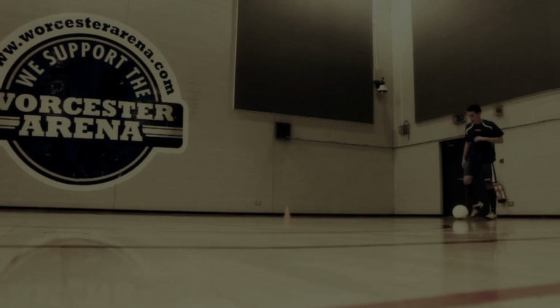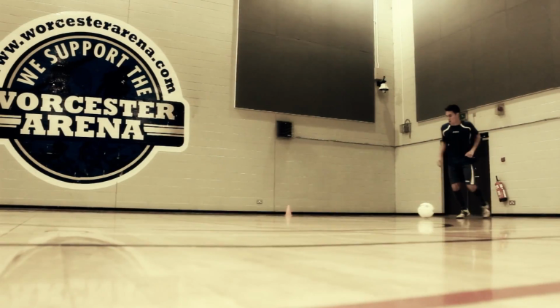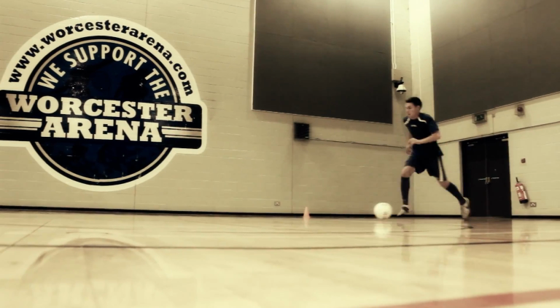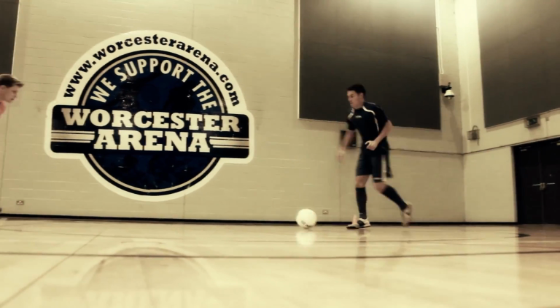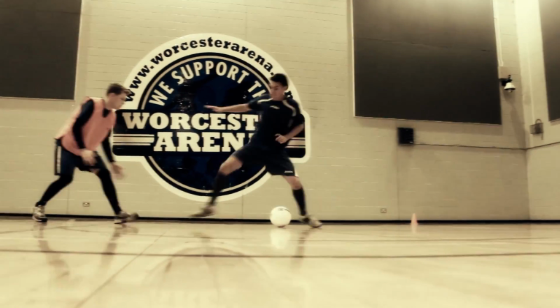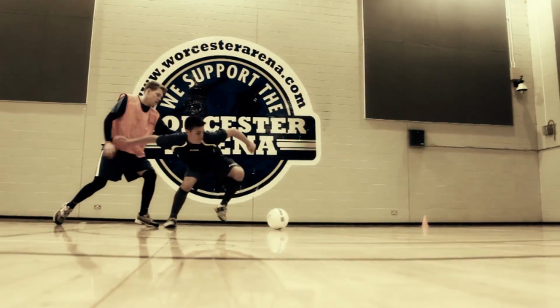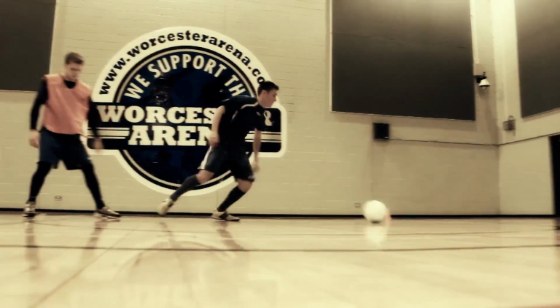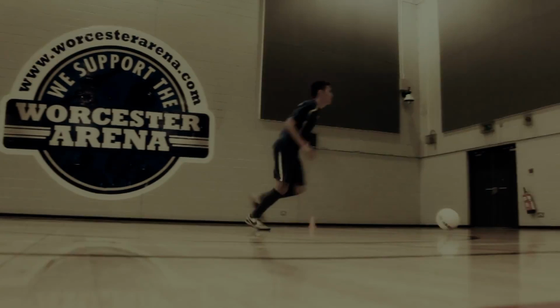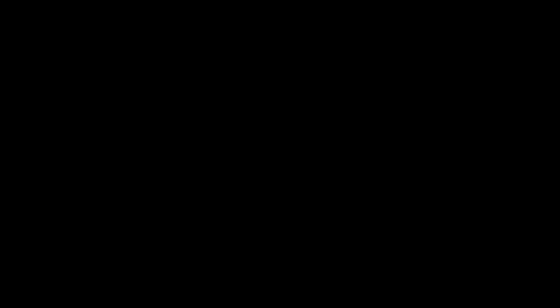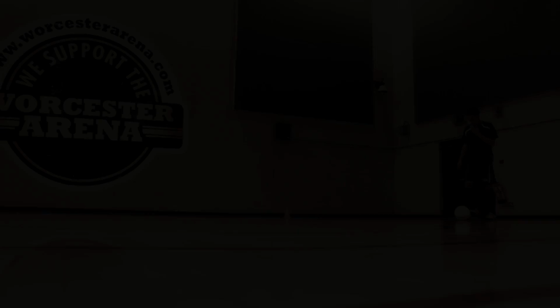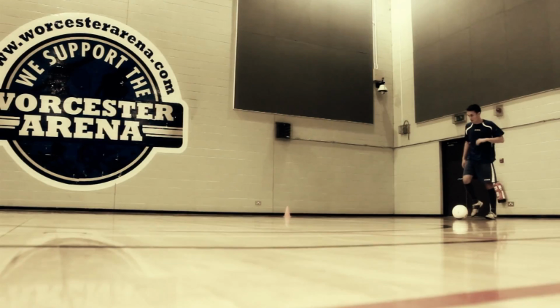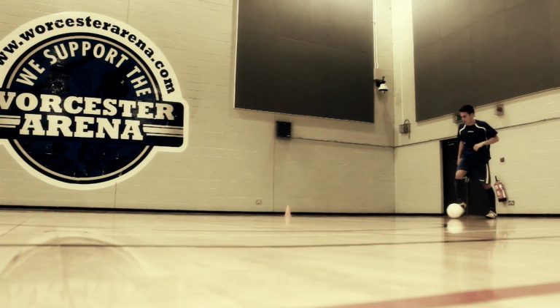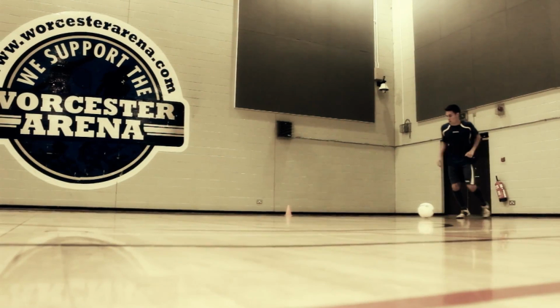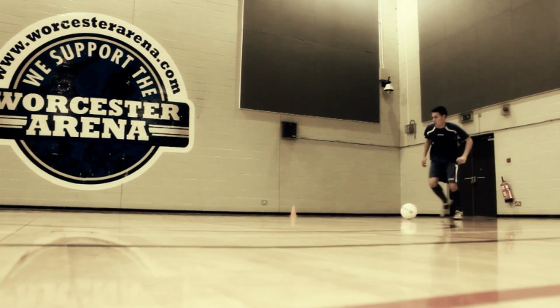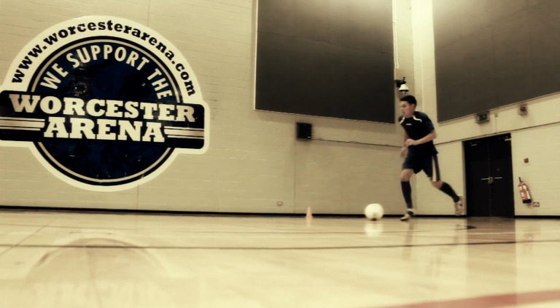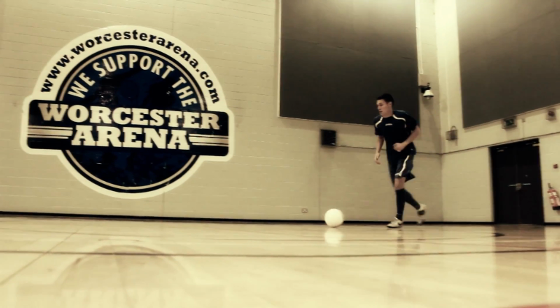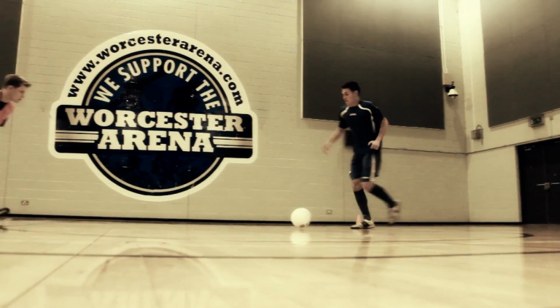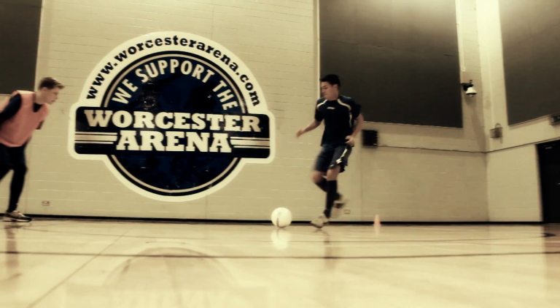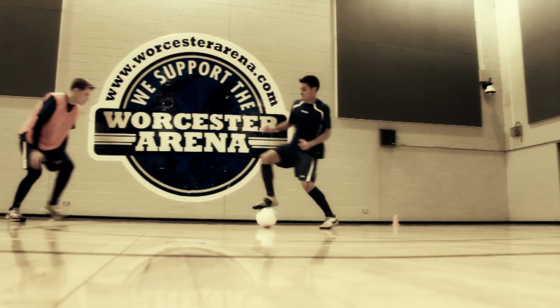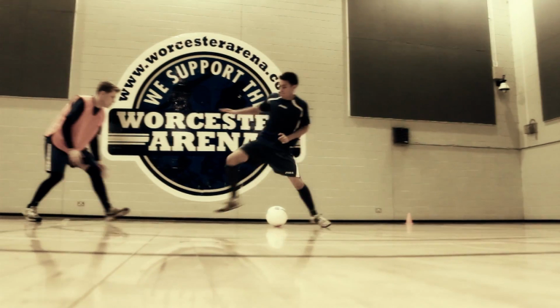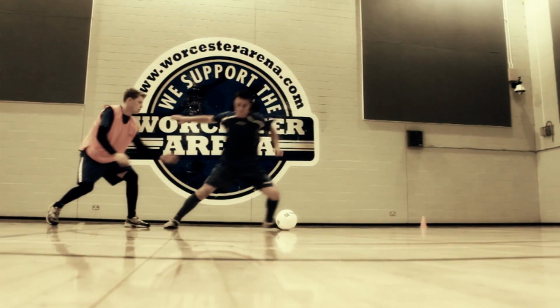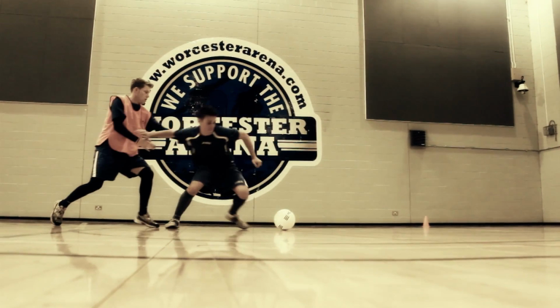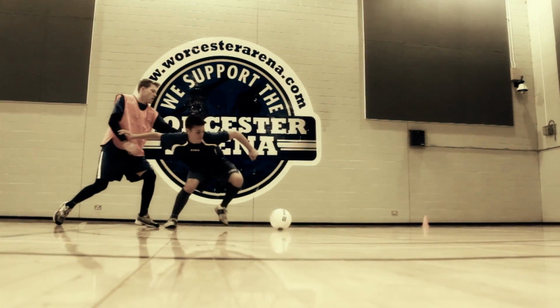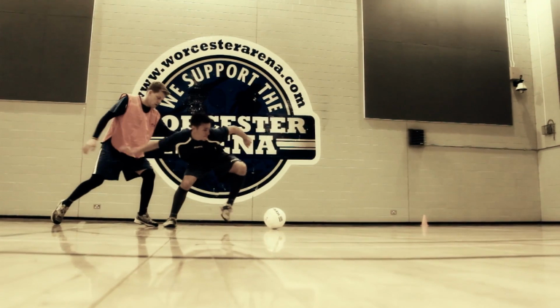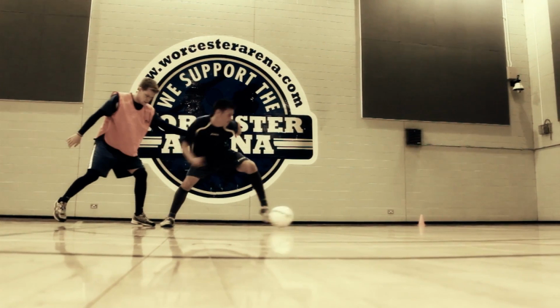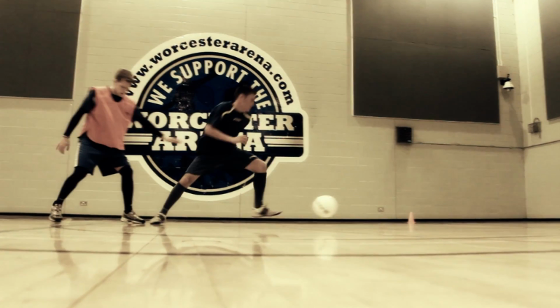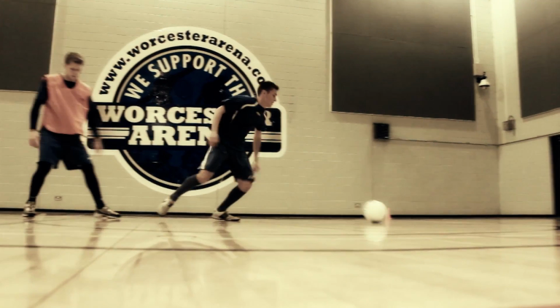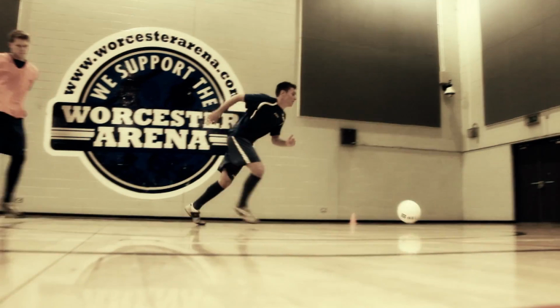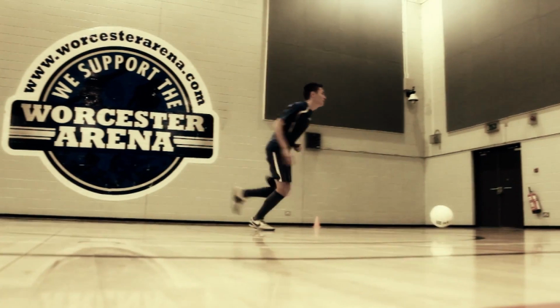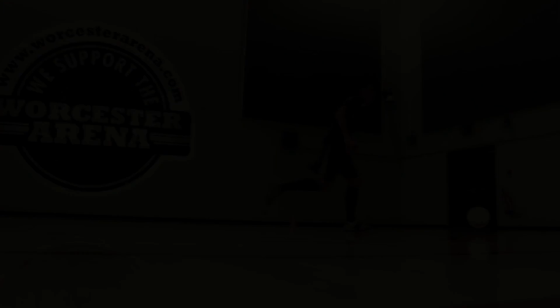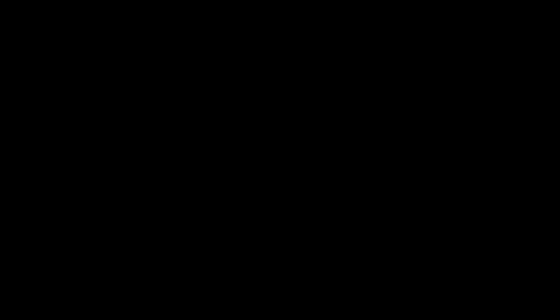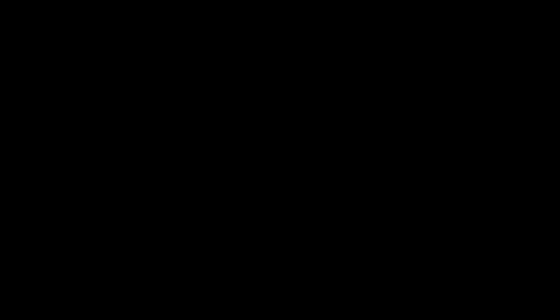Secondly, use your body as a long barrier to protect the ball. You can do this by being sidearm between the ball and the defender. Finally, use the outside of the opposite foot to accelerate into space away from your opponent.